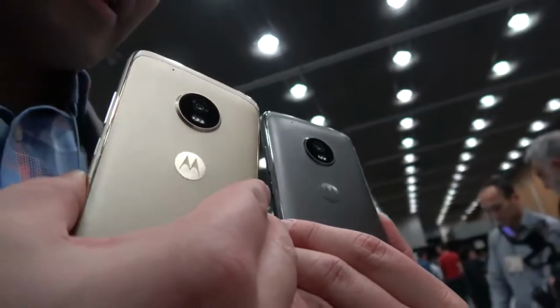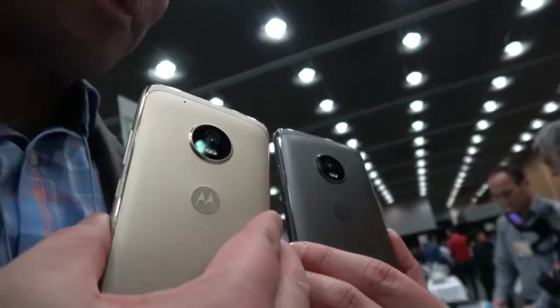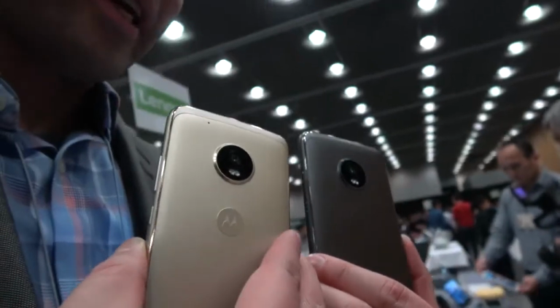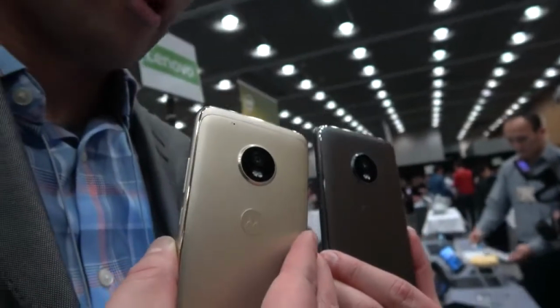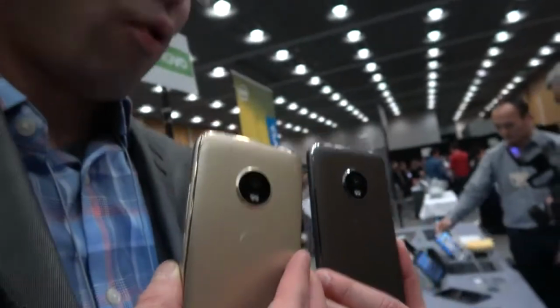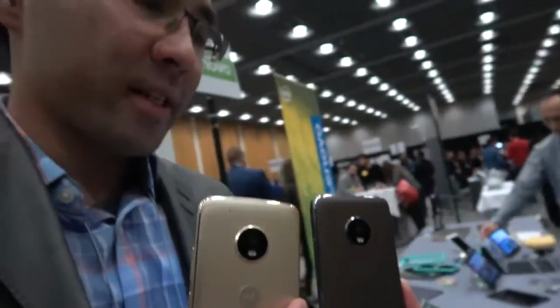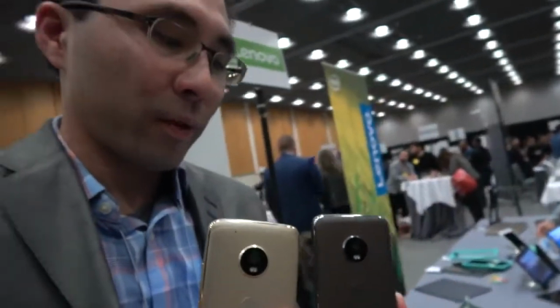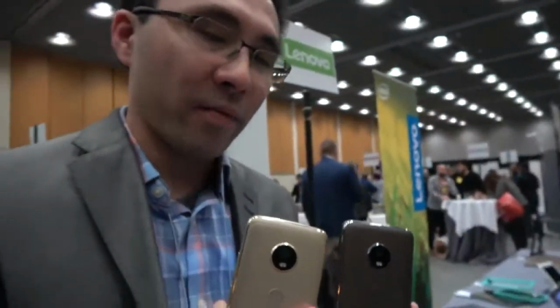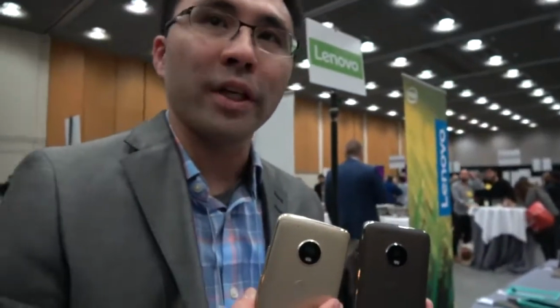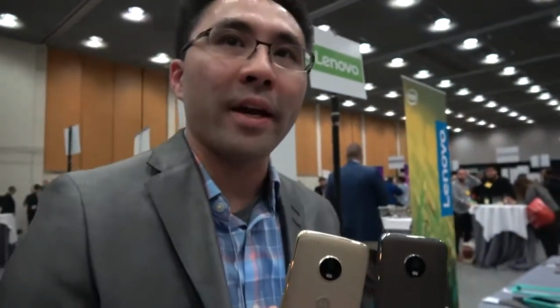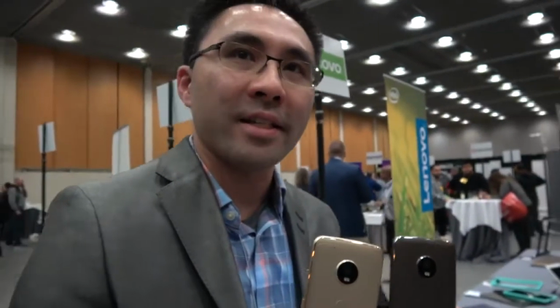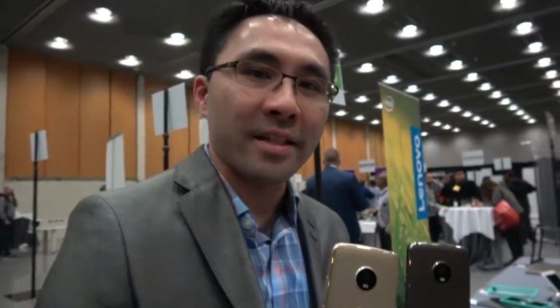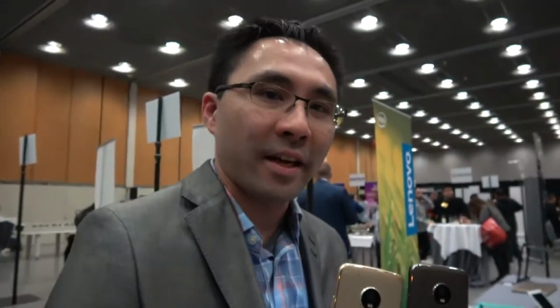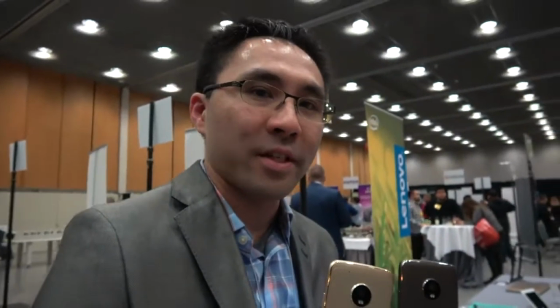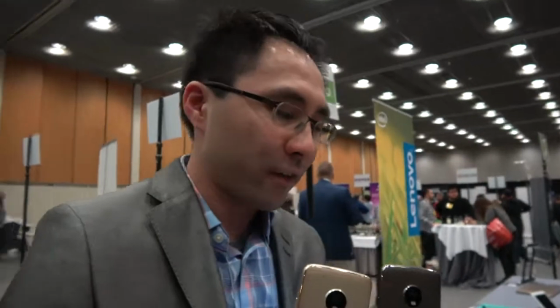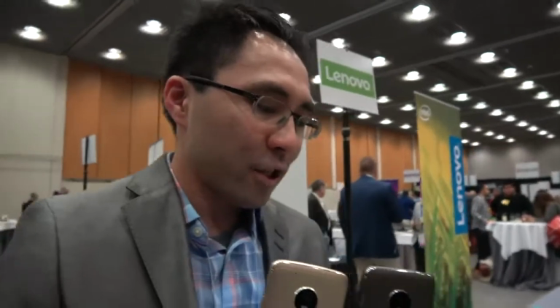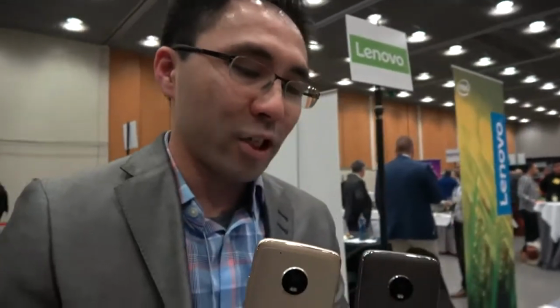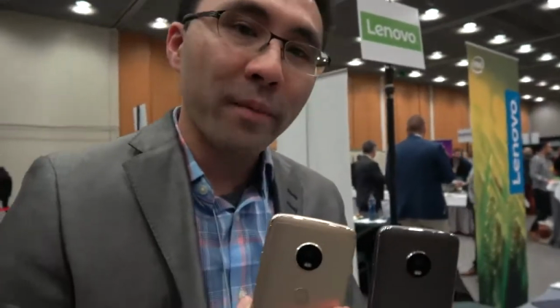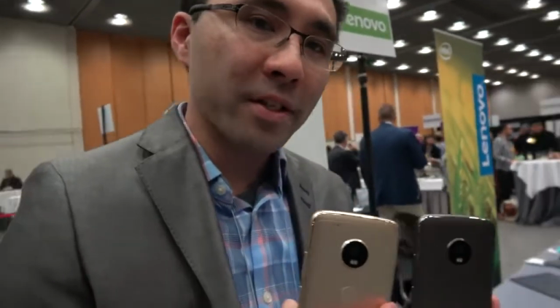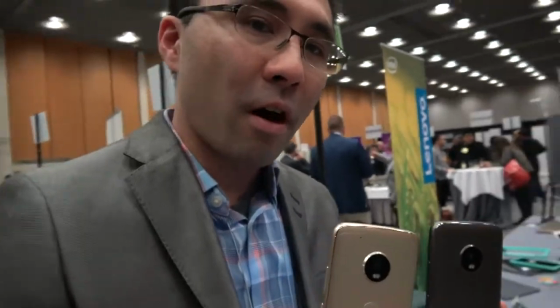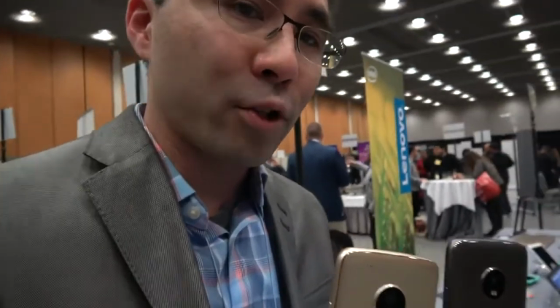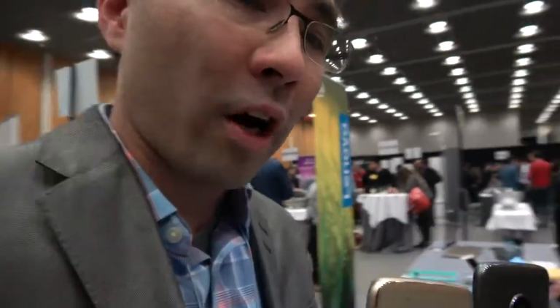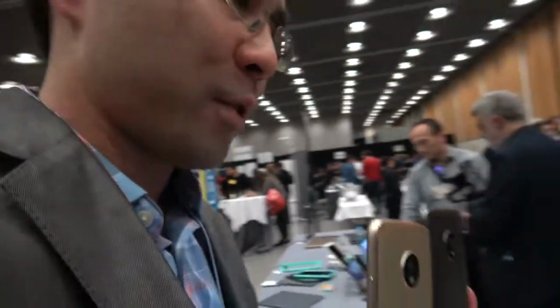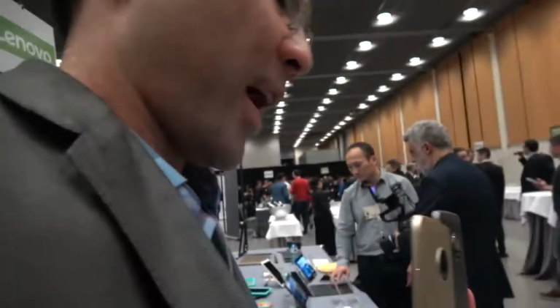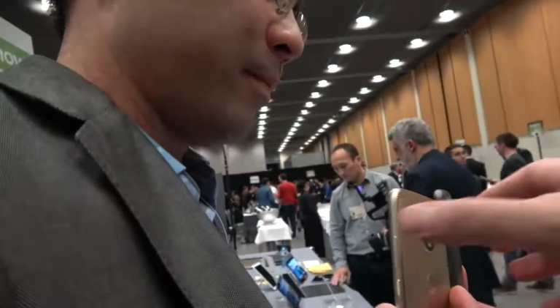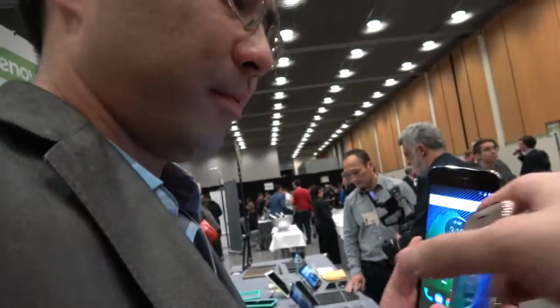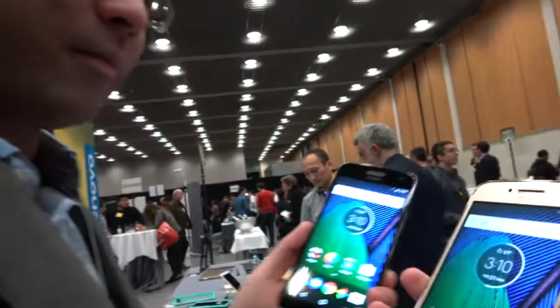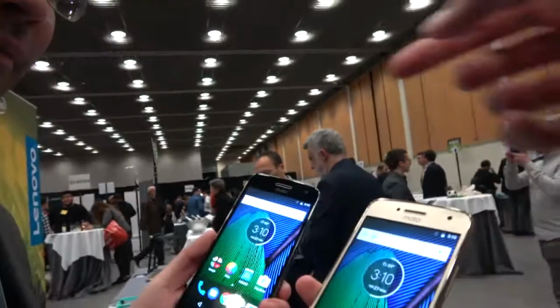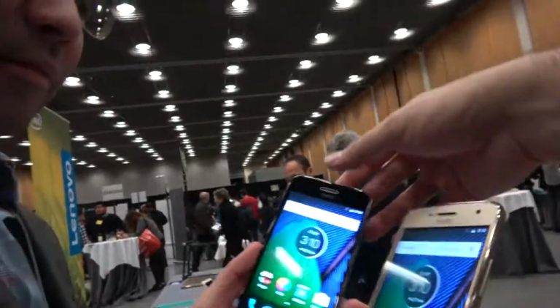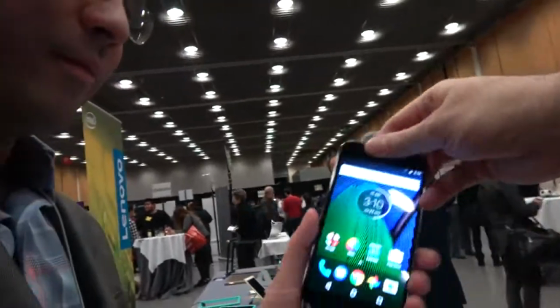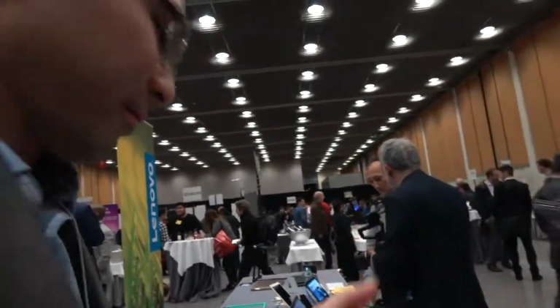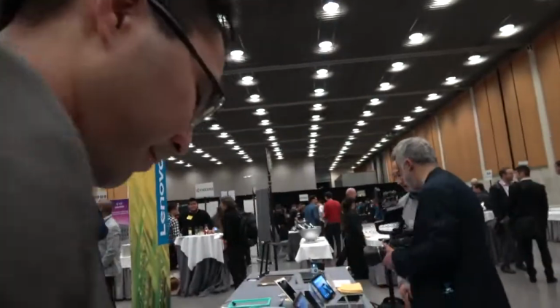Speaking of the camera, what makes this device really great is the camera itself. It's a 12 megapixel dual autofocus pixel camera. Let's go into camera mode for that.